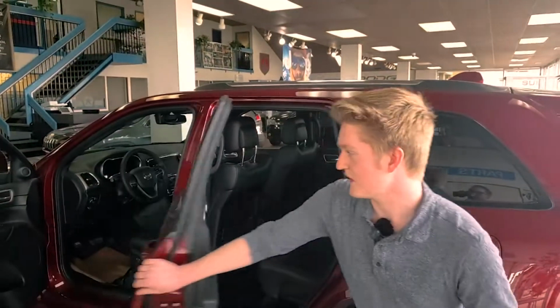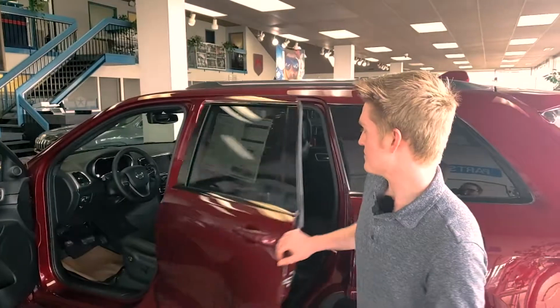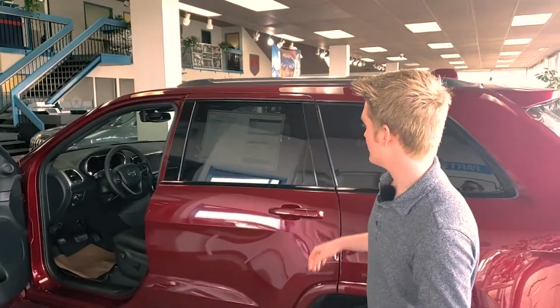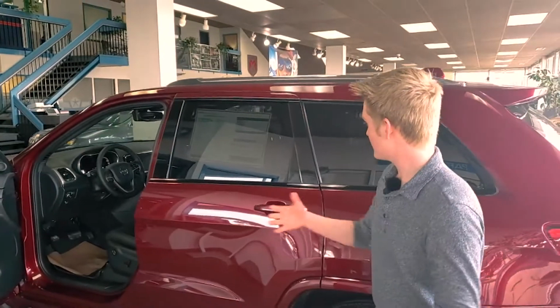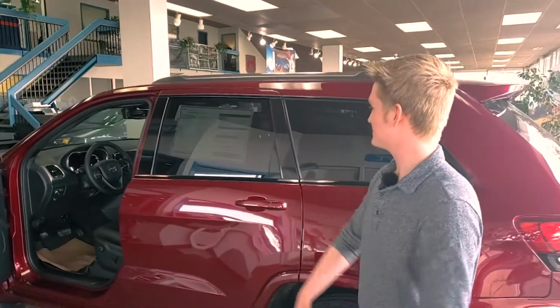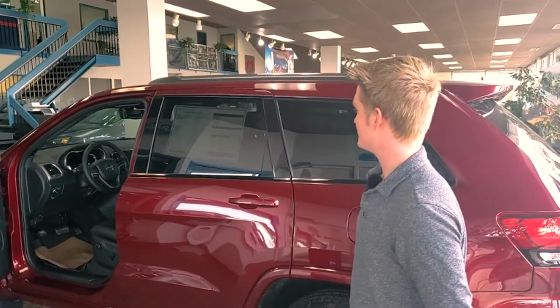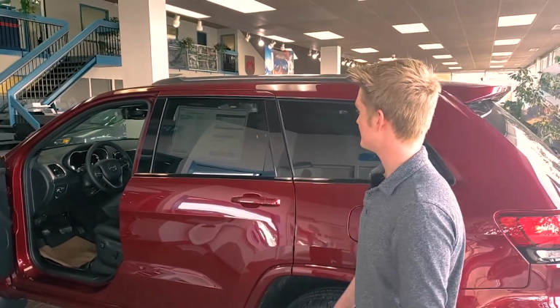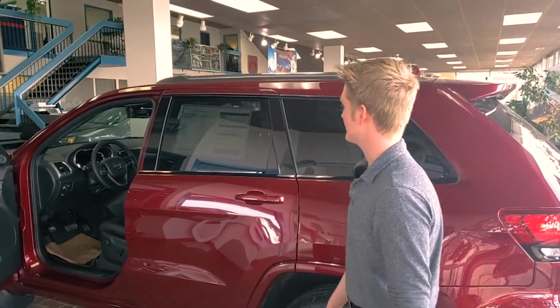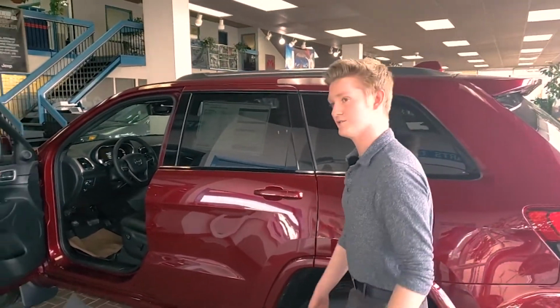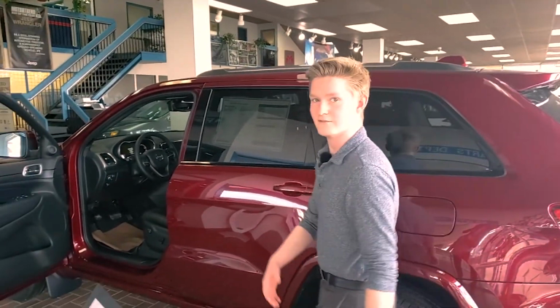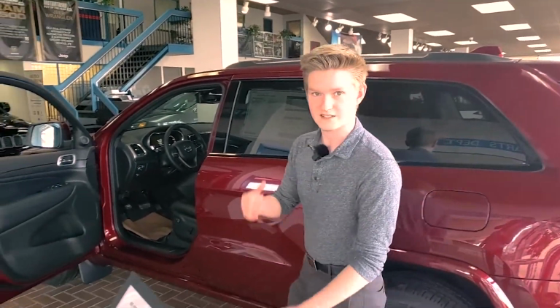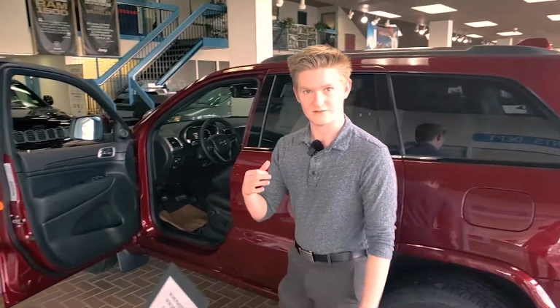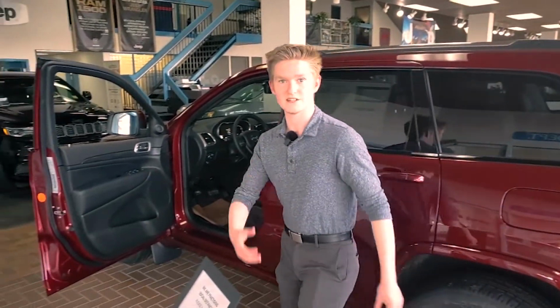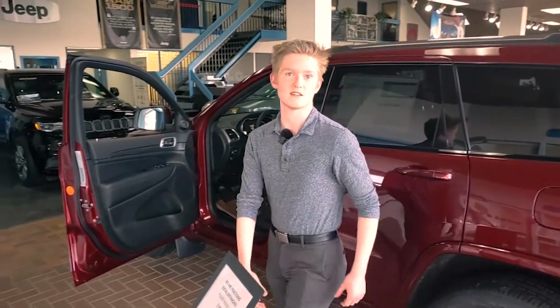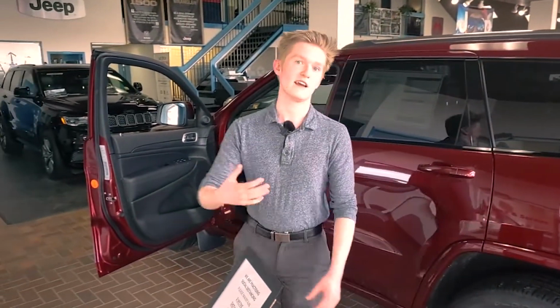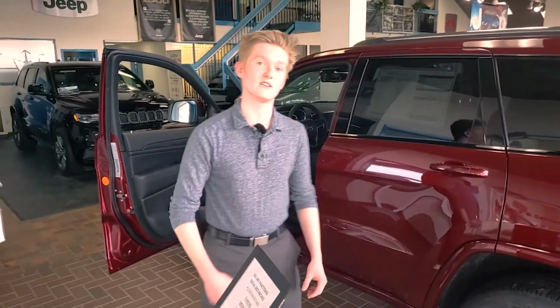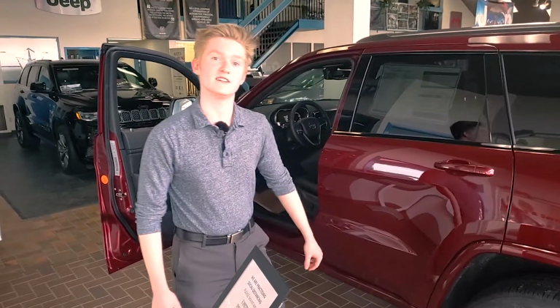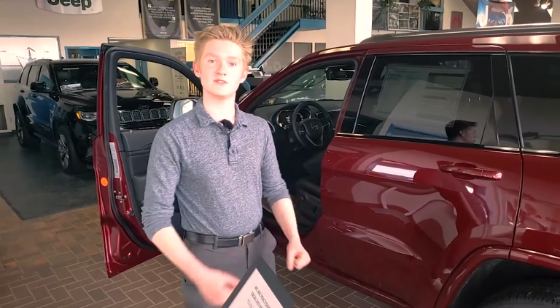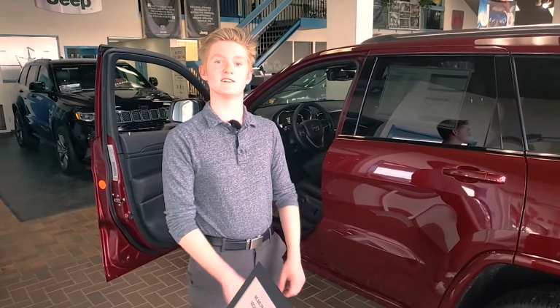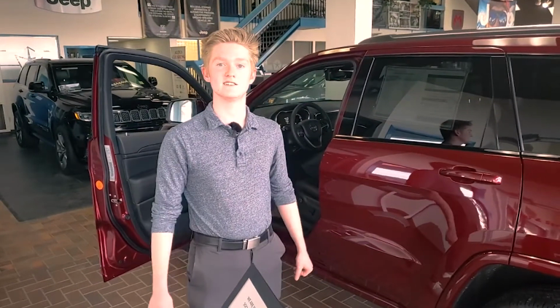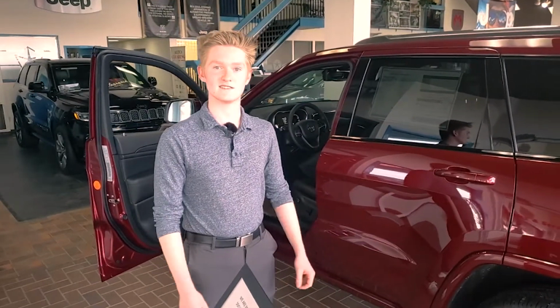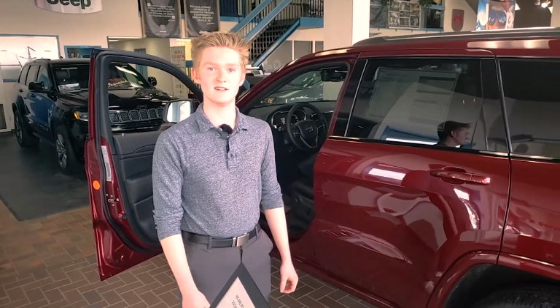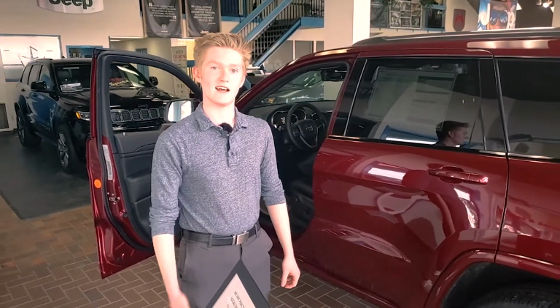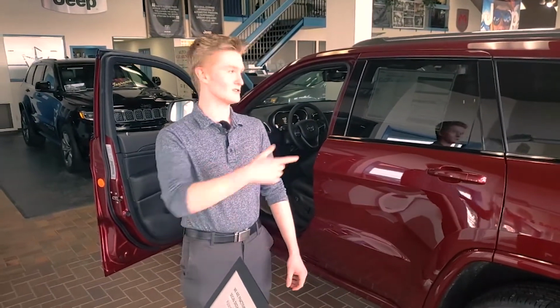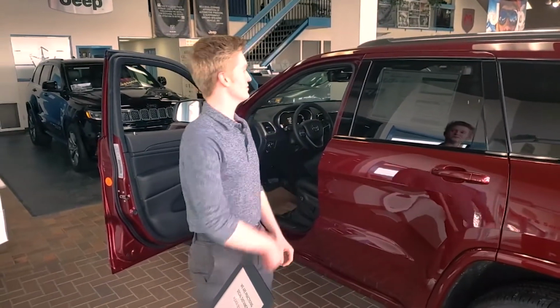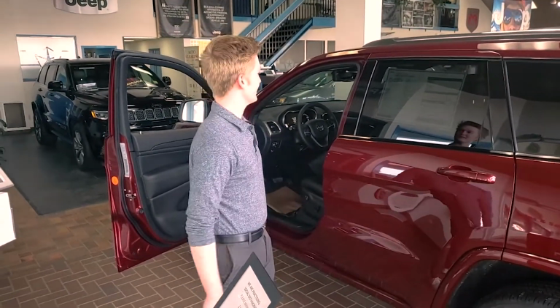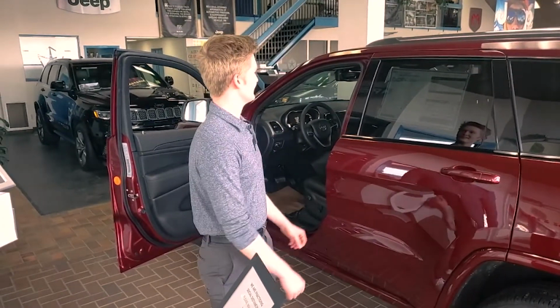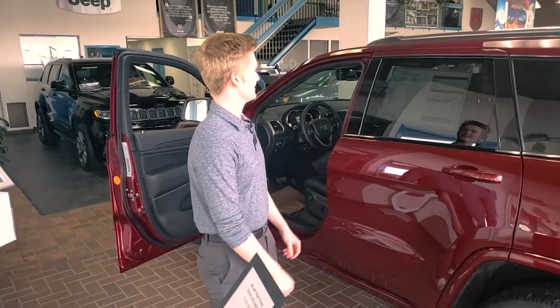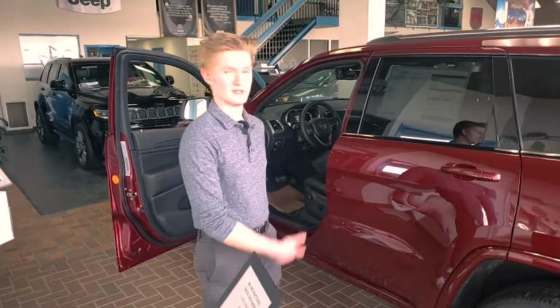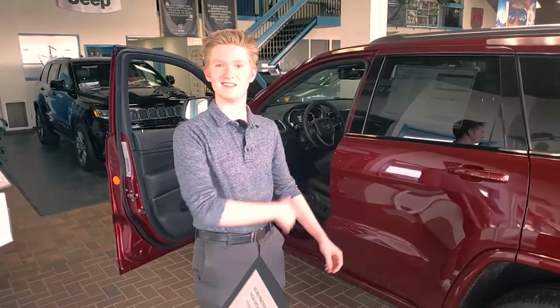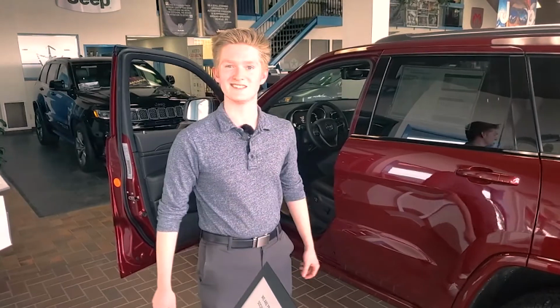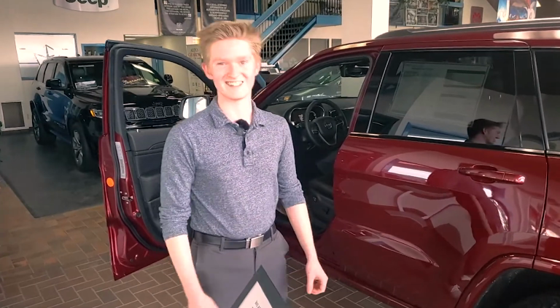That's the main talking points of the Grand Cherokee Altitude. If you'd like to see a vehicle like this, come on down to Auto Clearing Jeep and Ram Center here in Saskatoon and I'll show you one exactly like this — maybe even this one. Thanks guys.